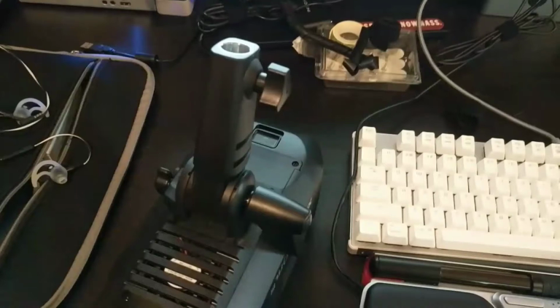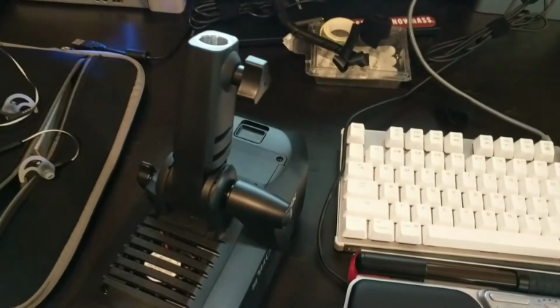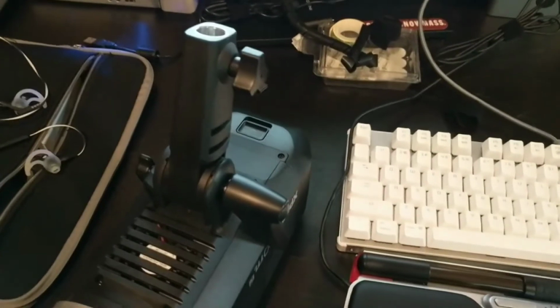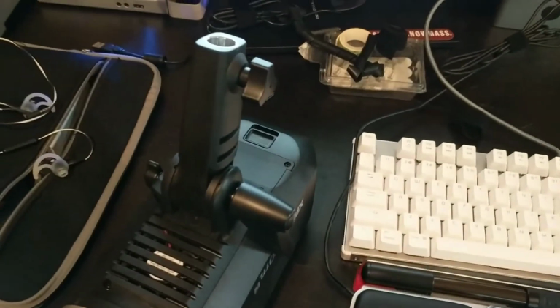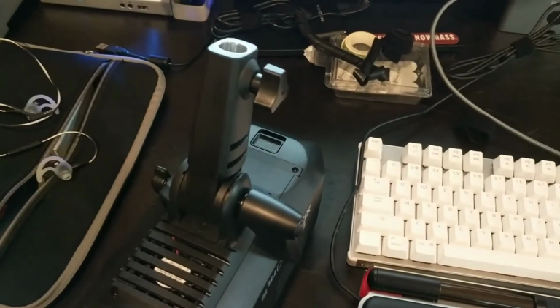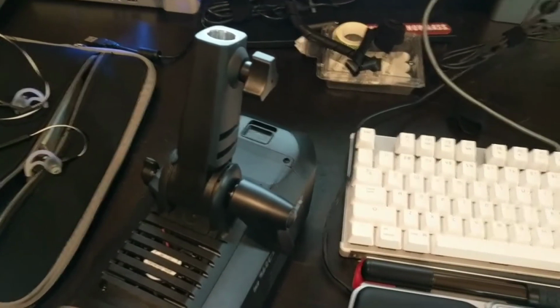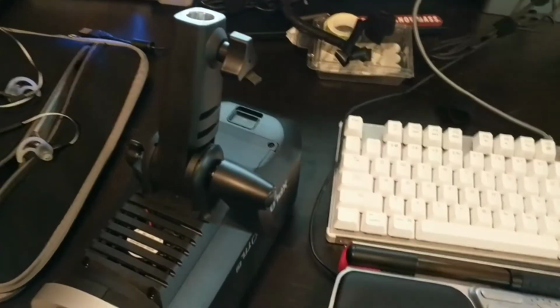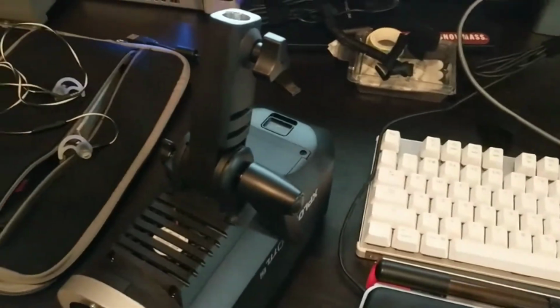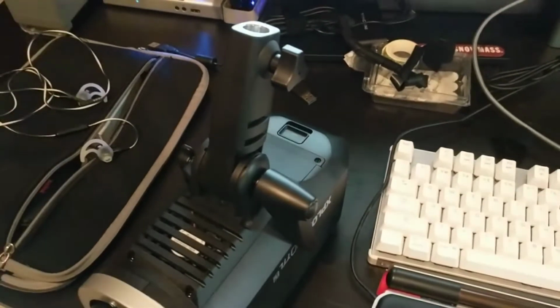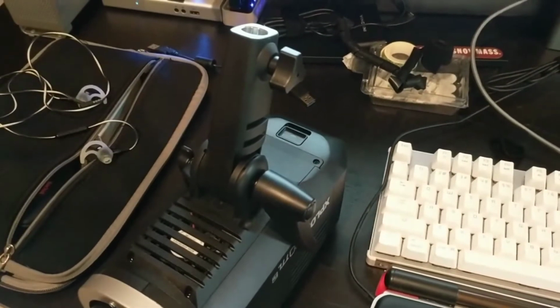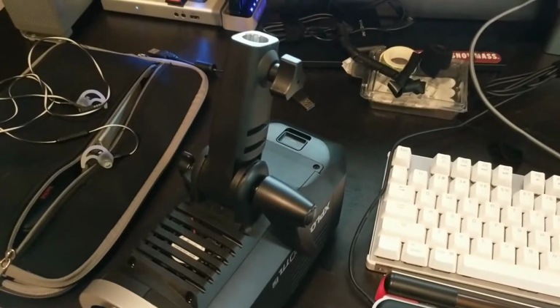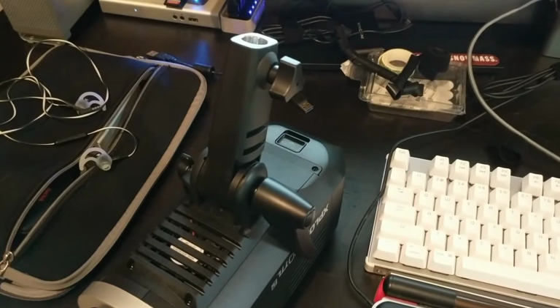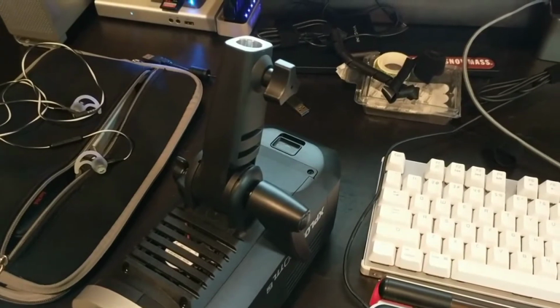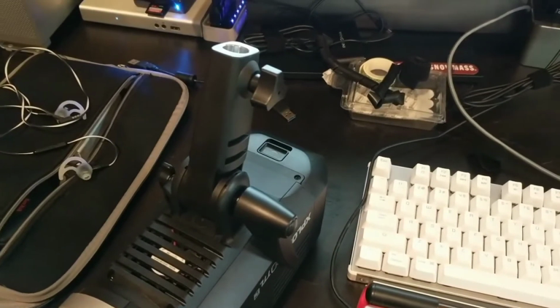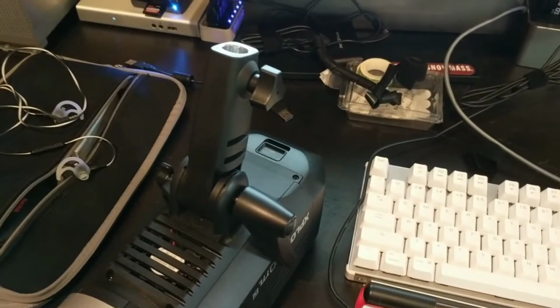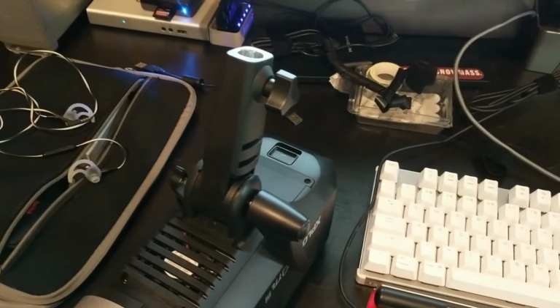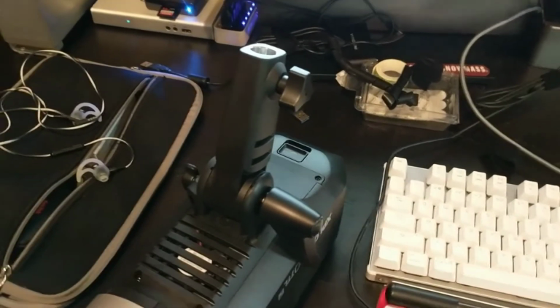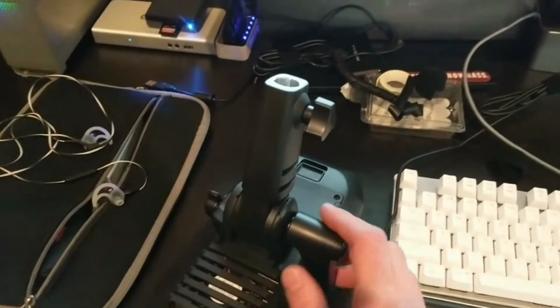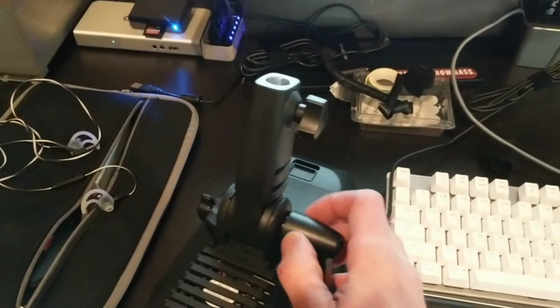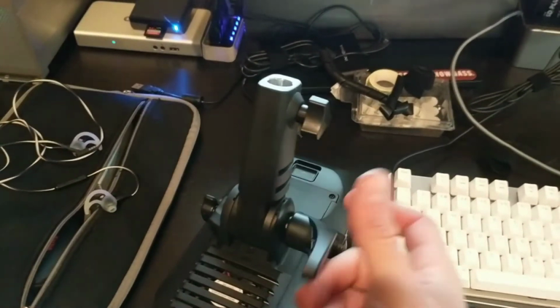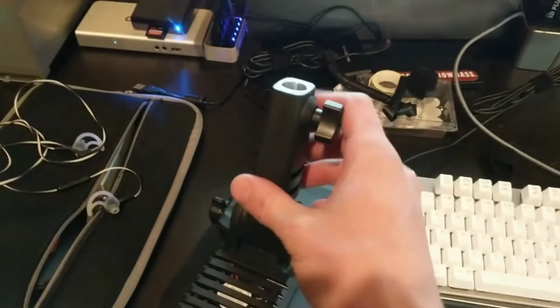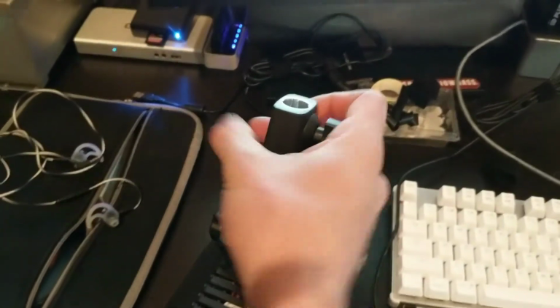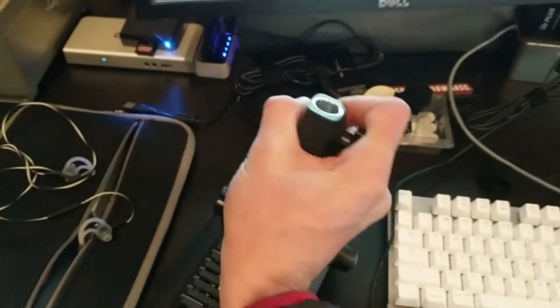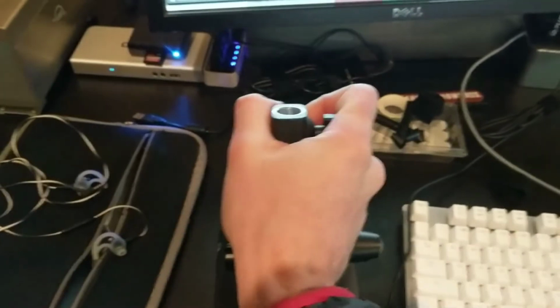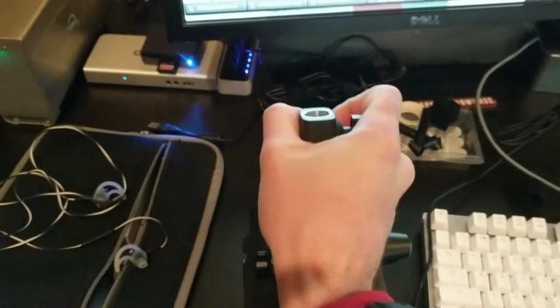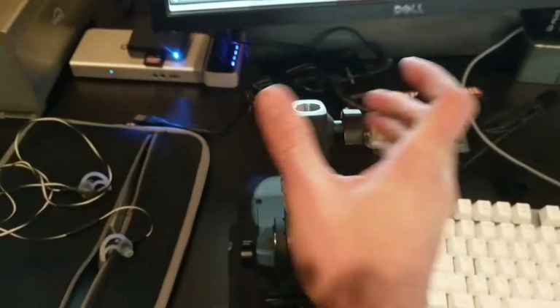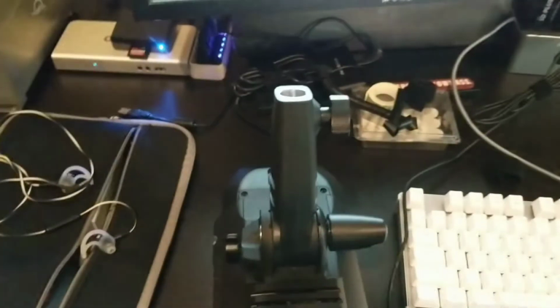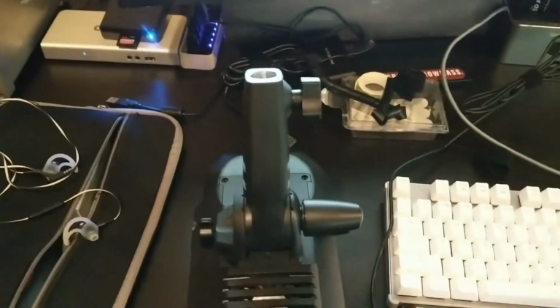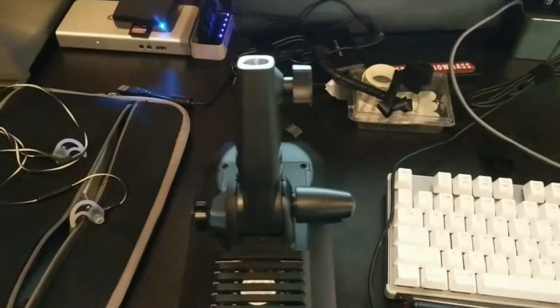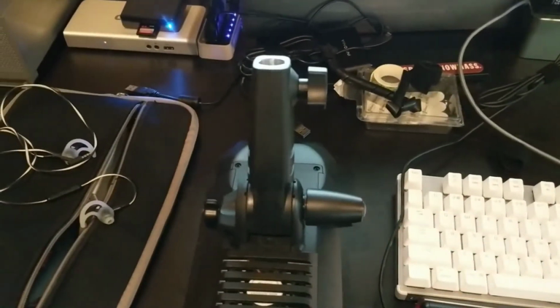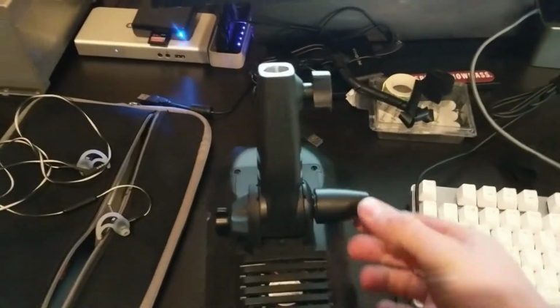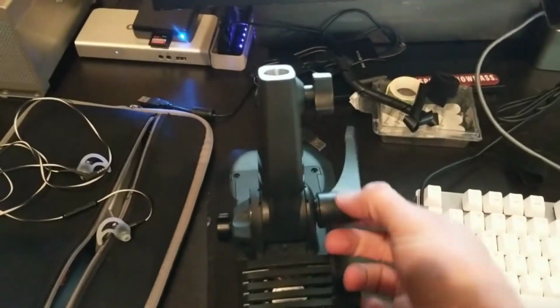I'm going to quickly show you guys how I modify the Godox AD600 lights. This stand, which I can't stand how hard it is to move. So I do a little modification here.